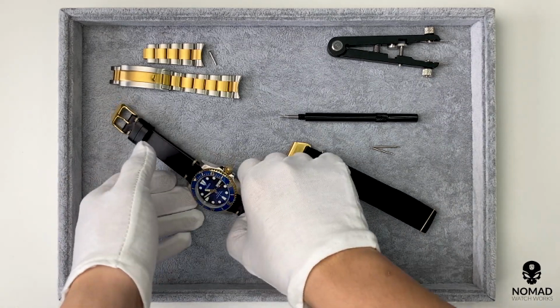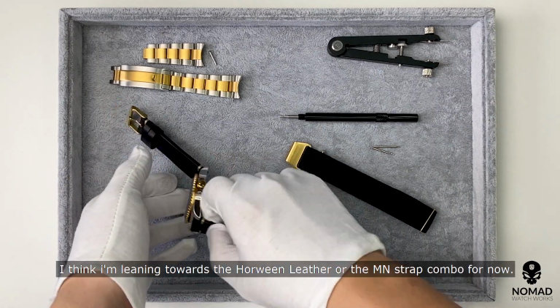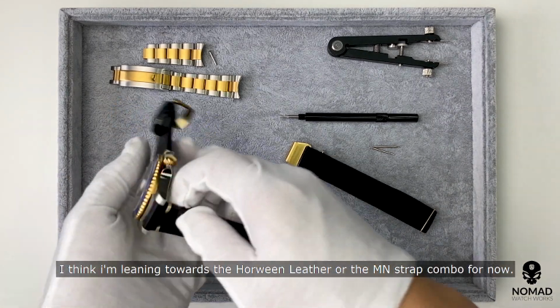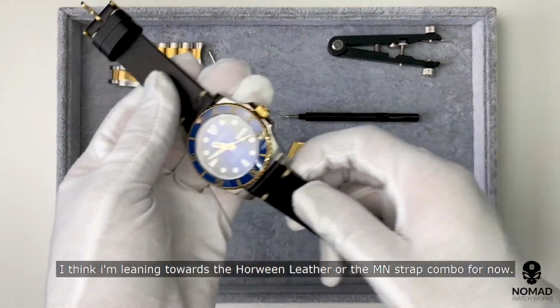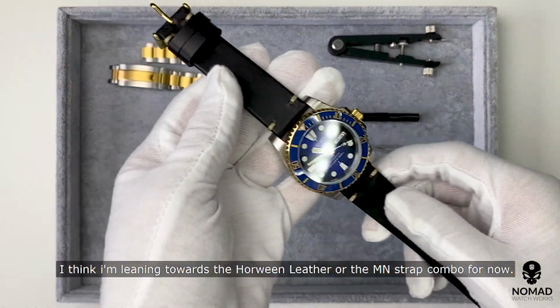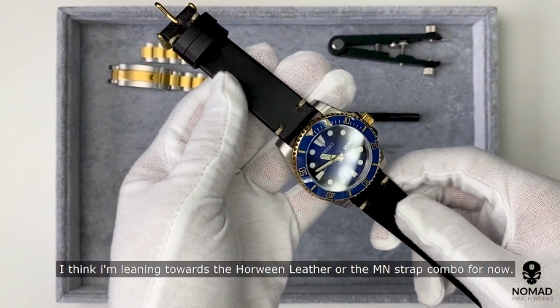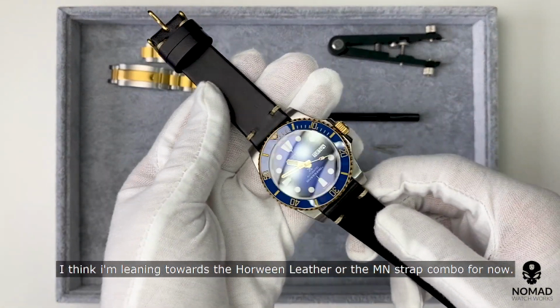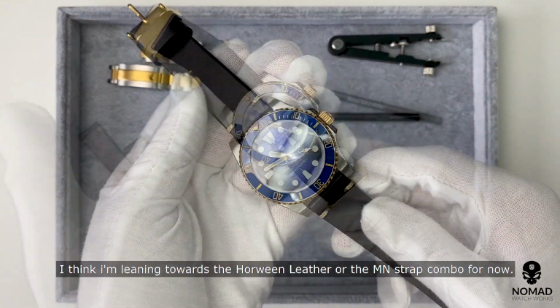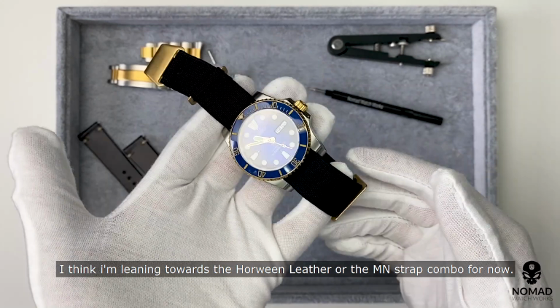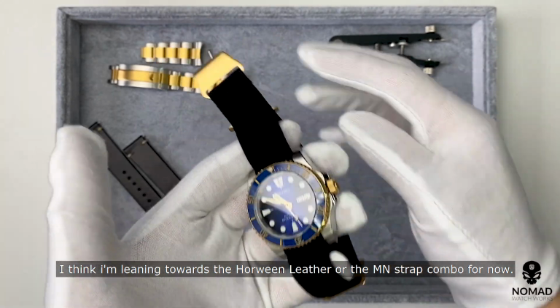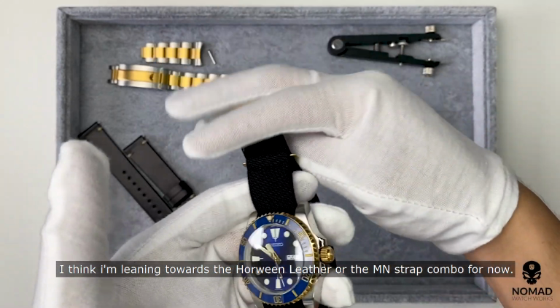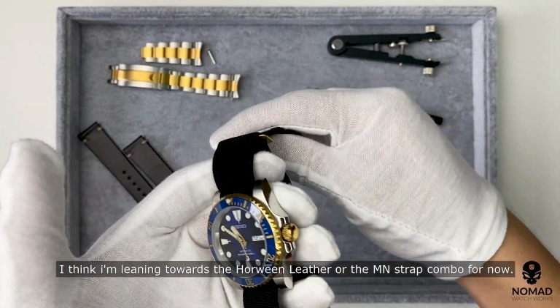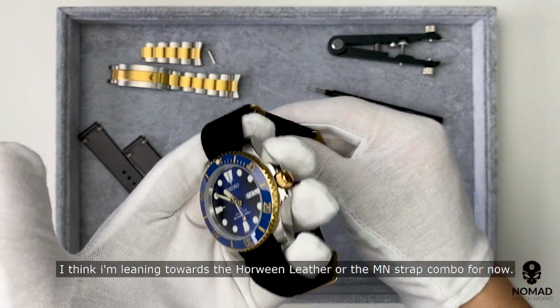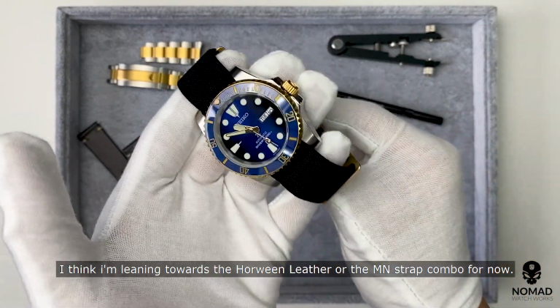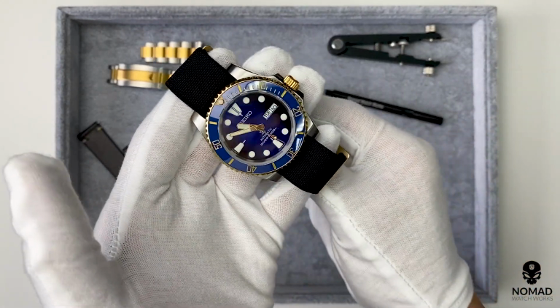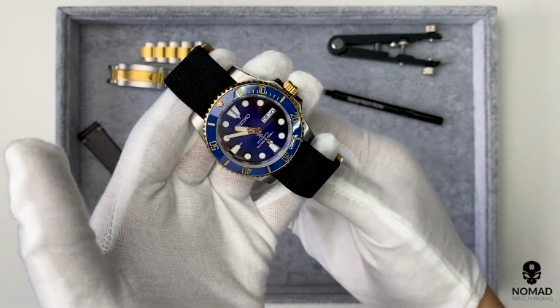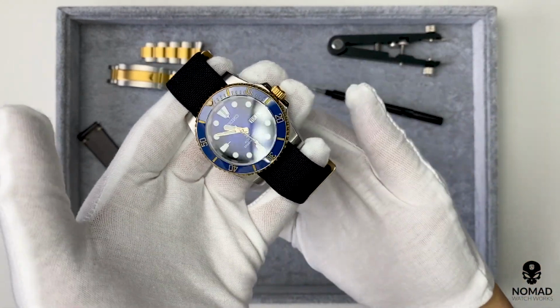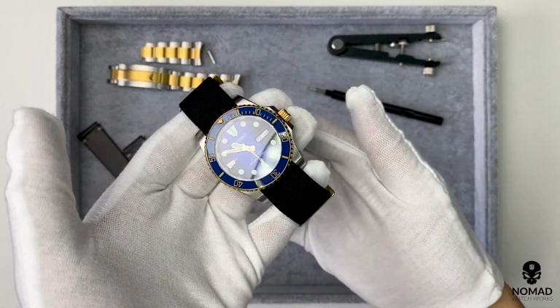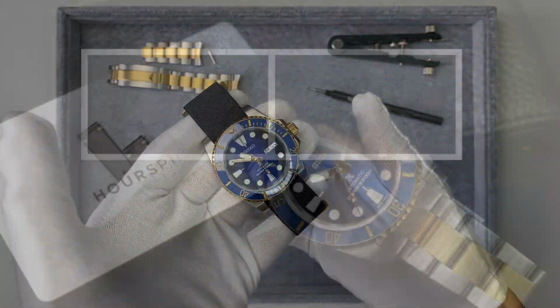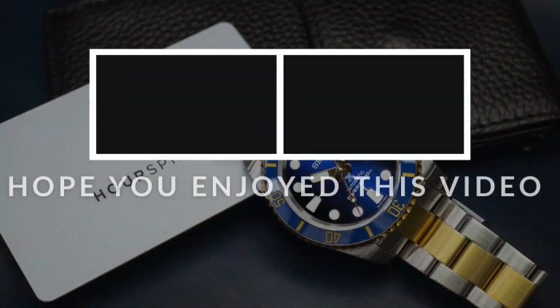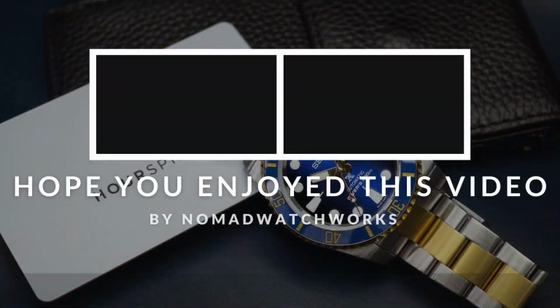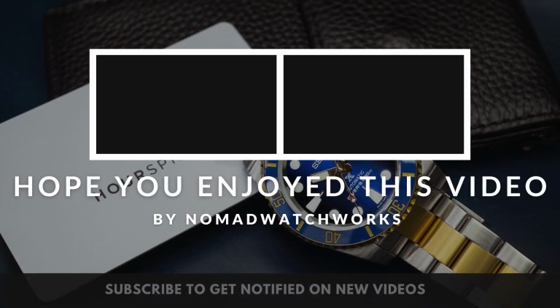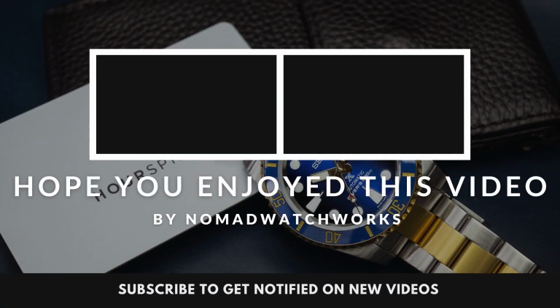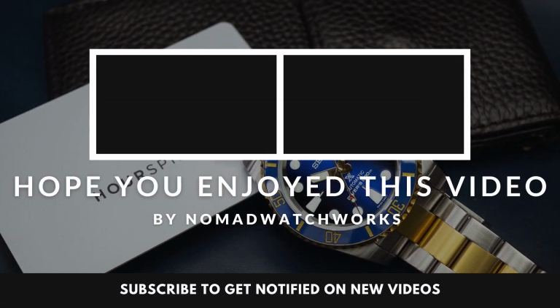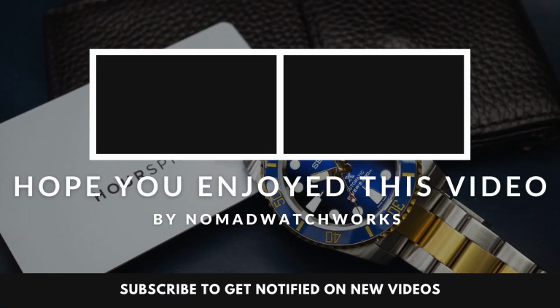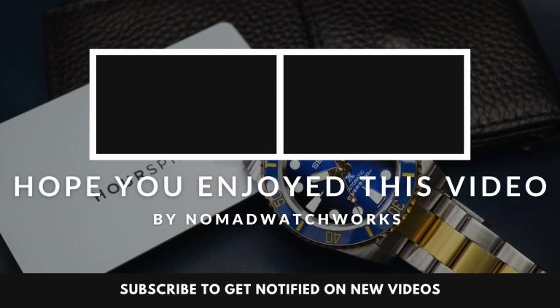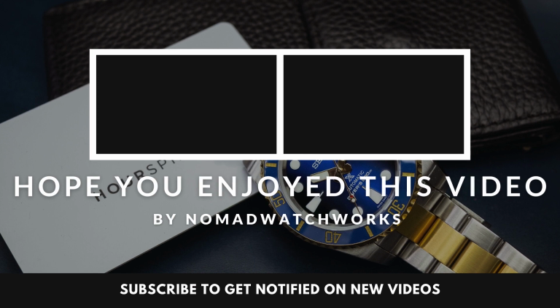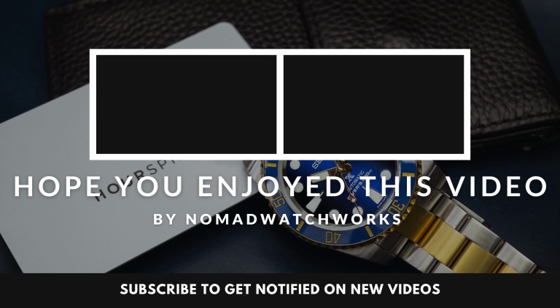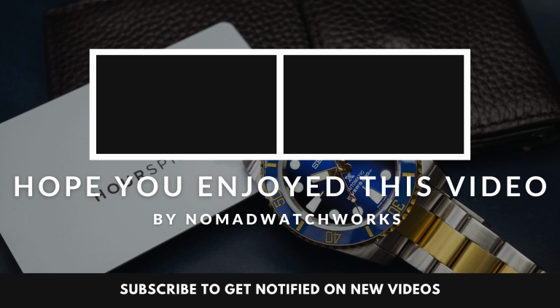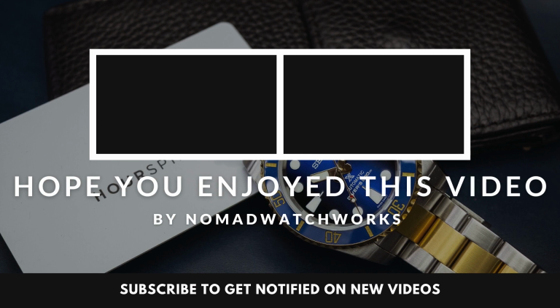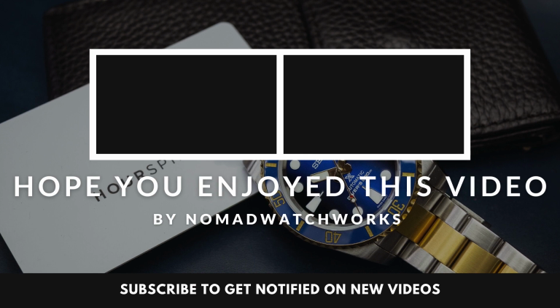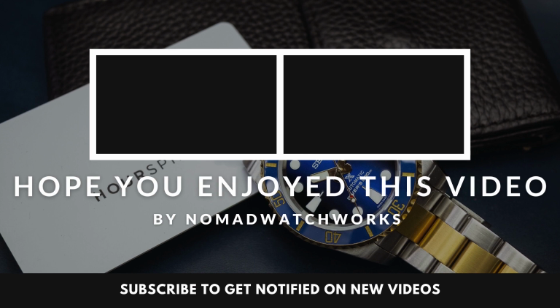I think I'm leaning towards the leather or the MN strap combo for now. Thank you for watching today's unboxing video — stay tuned for more to come.